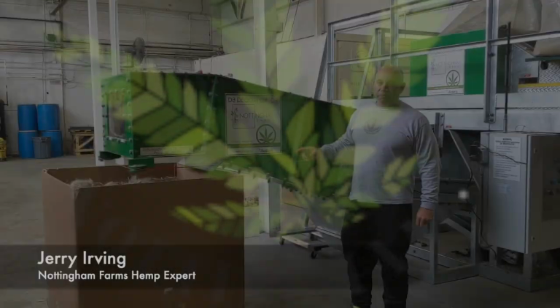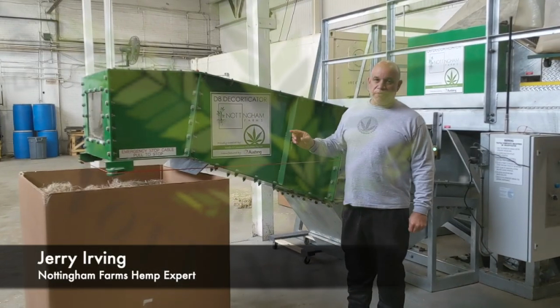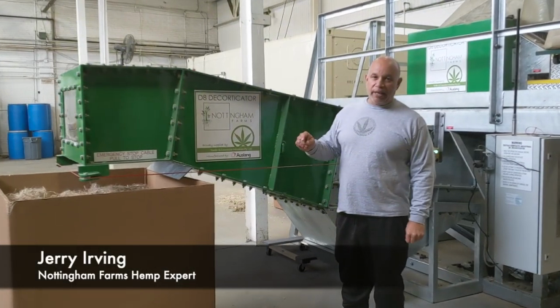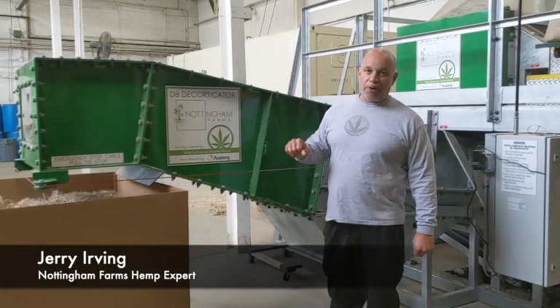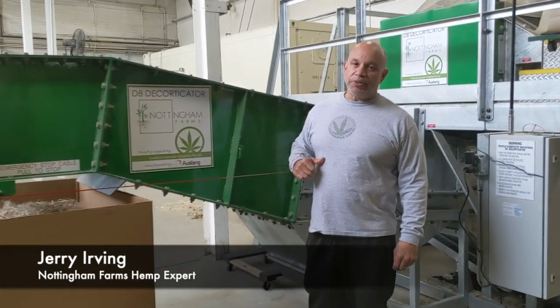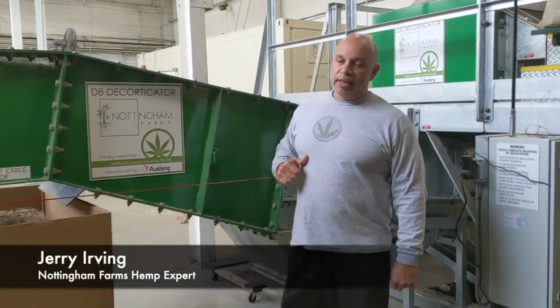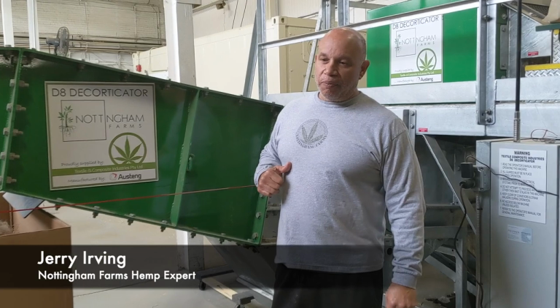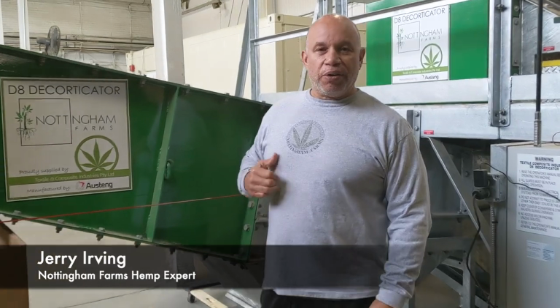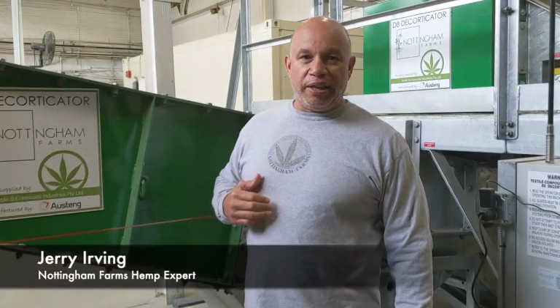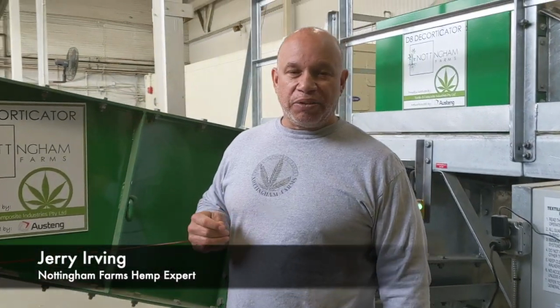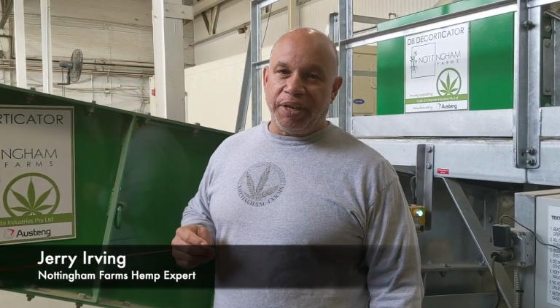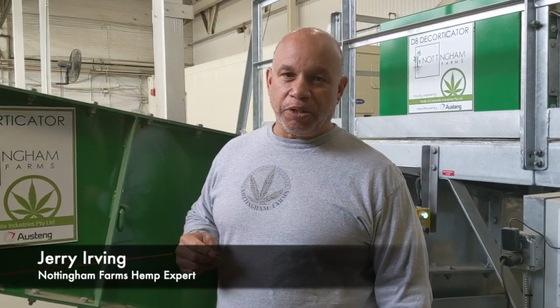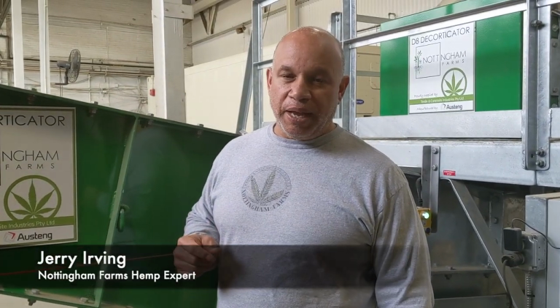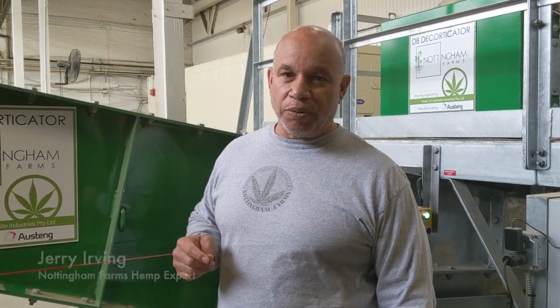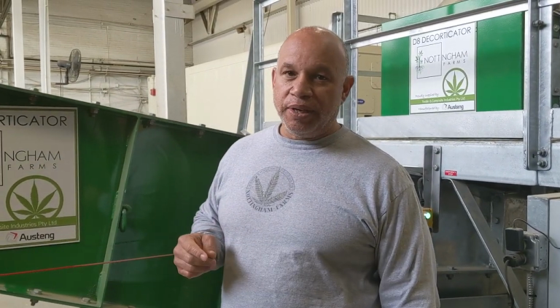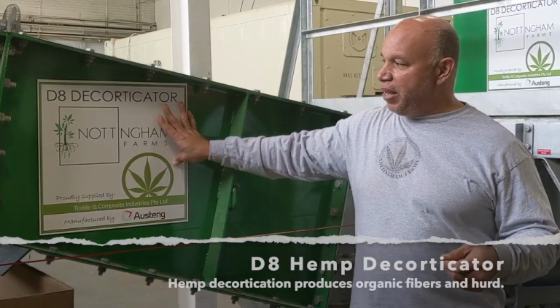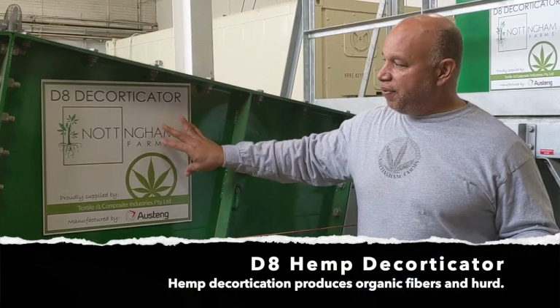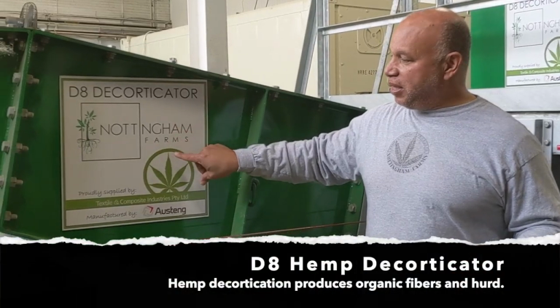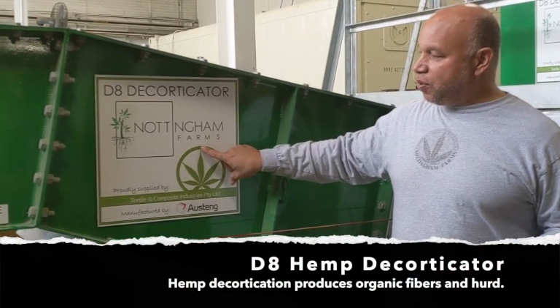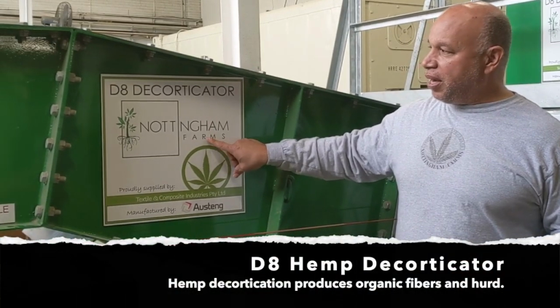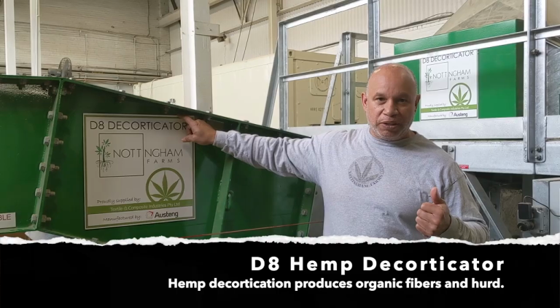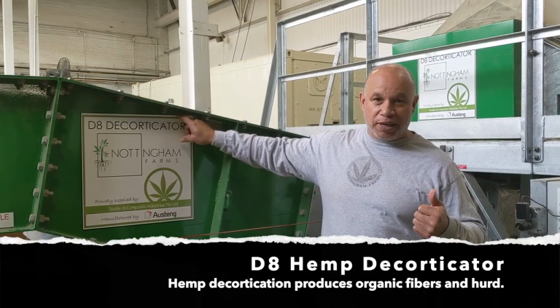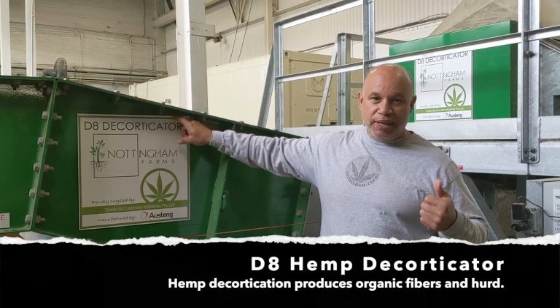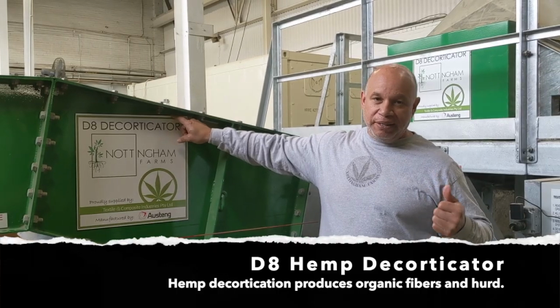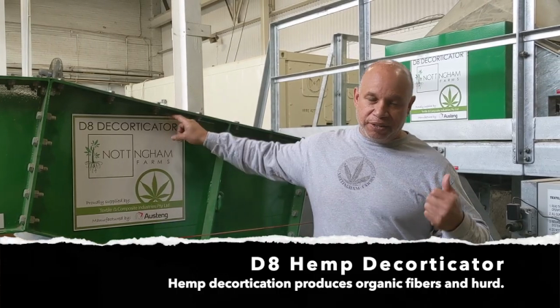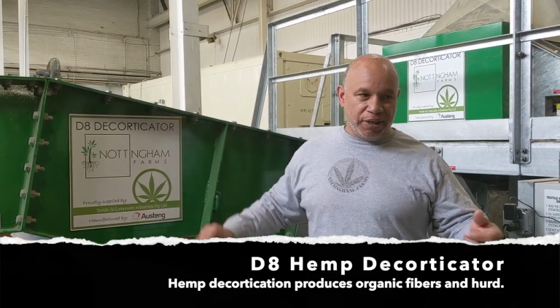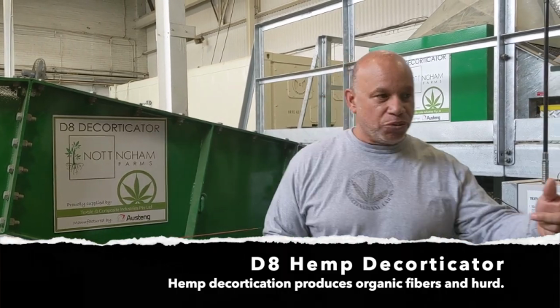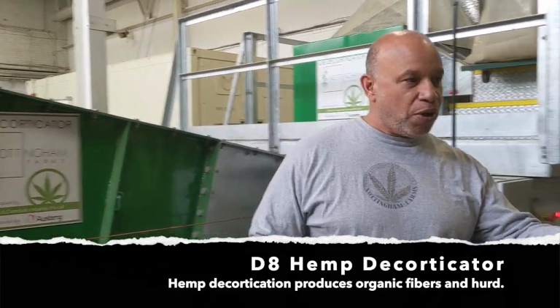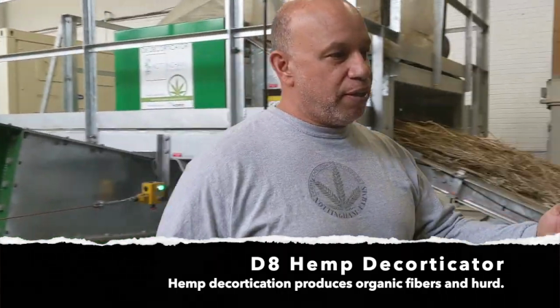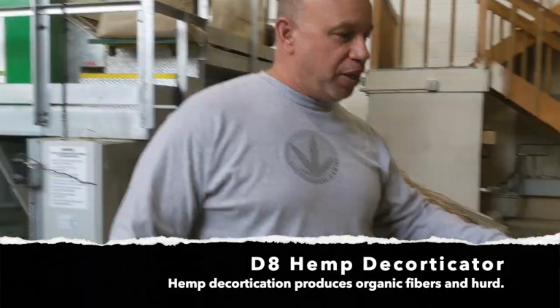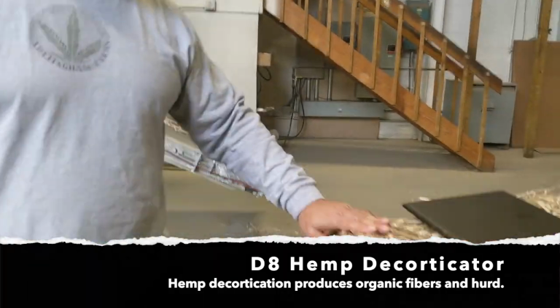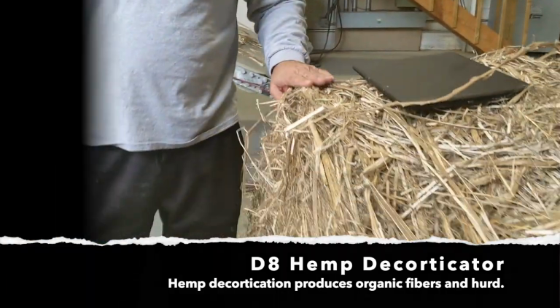I'm Jared from Don E.M. Farms. We're located outside of King of Prussia, PA in Oaks. What we have here is a D8 Decorticator. What this does, it takes the industrial stalk, as you see it here.